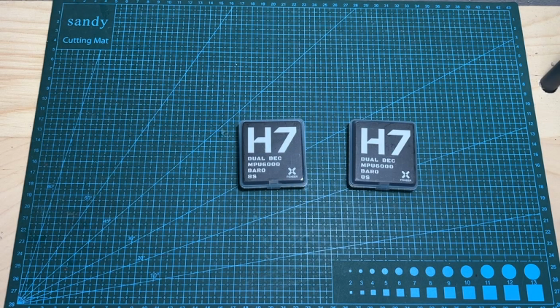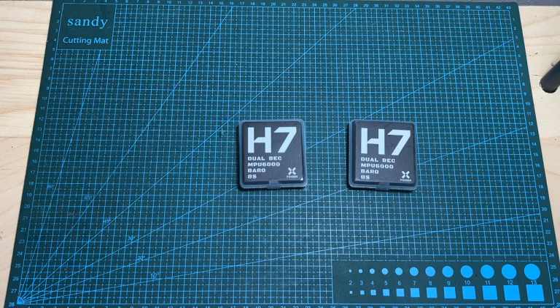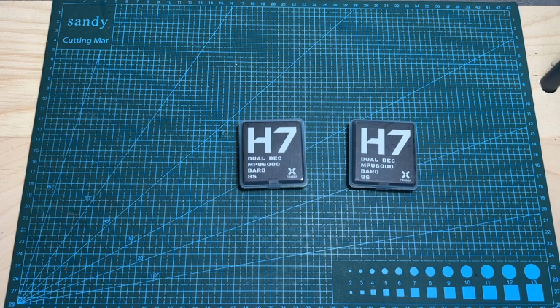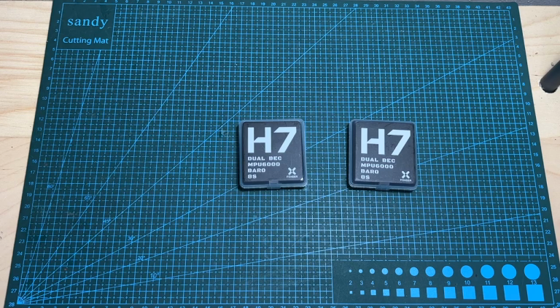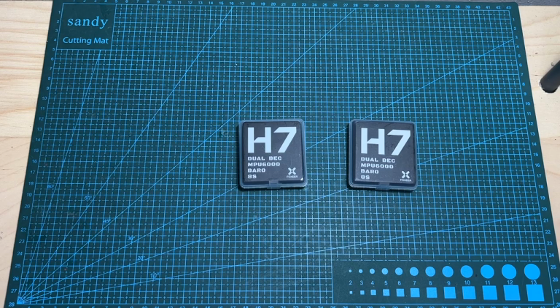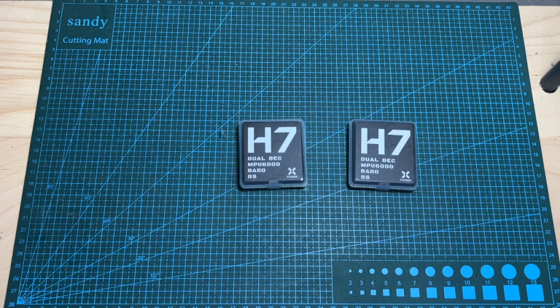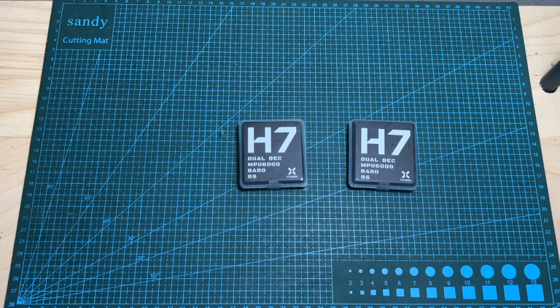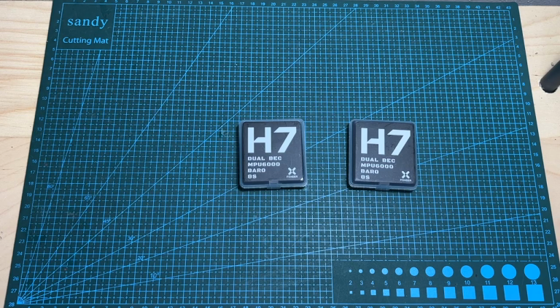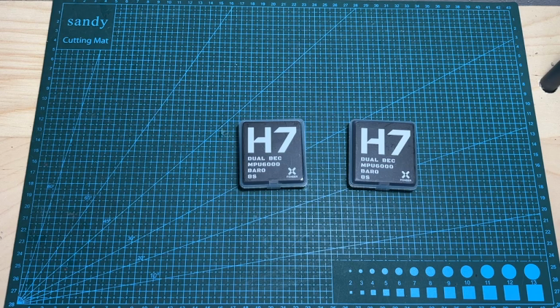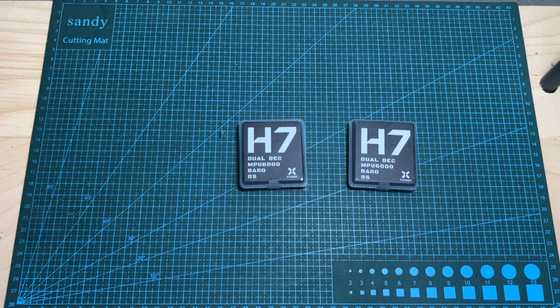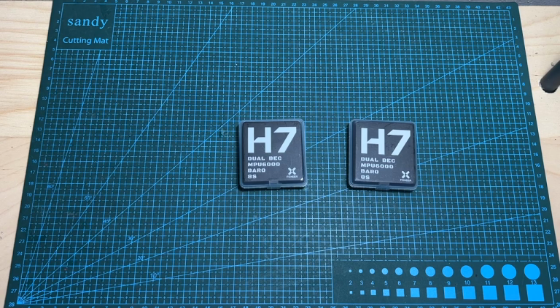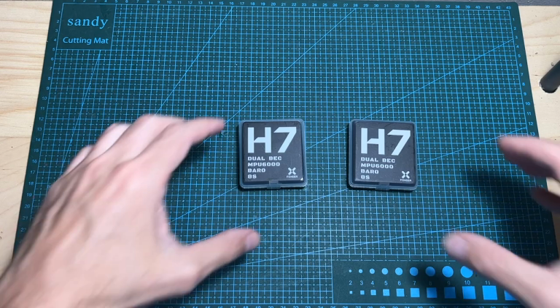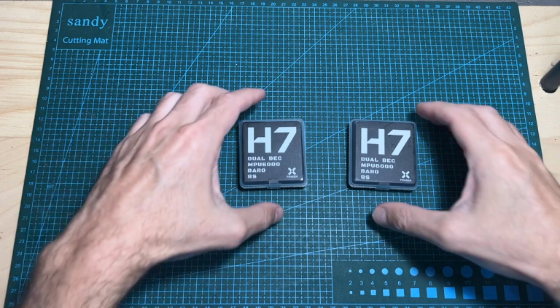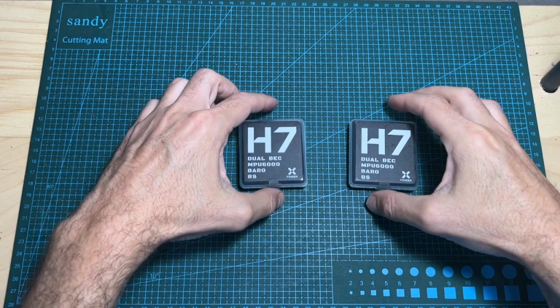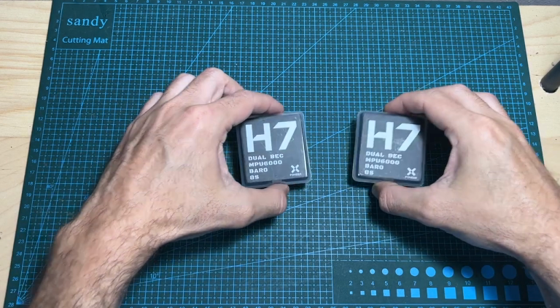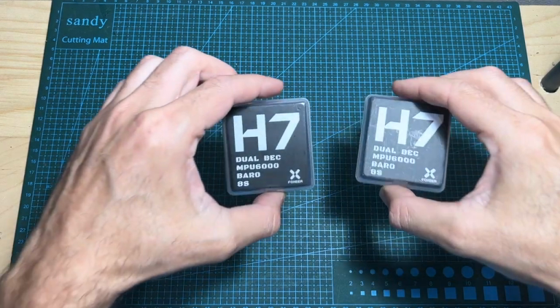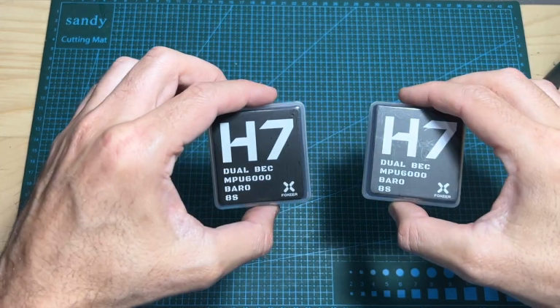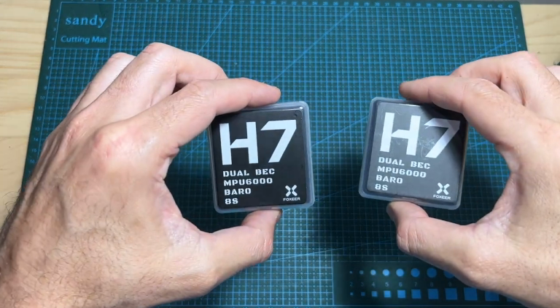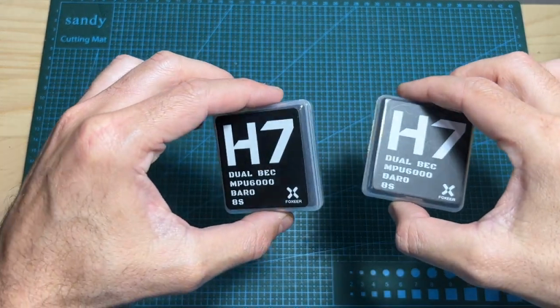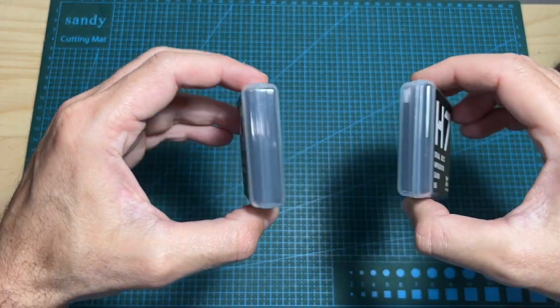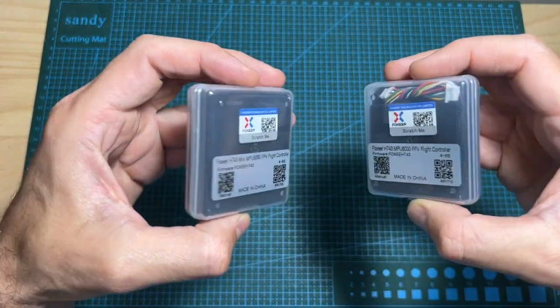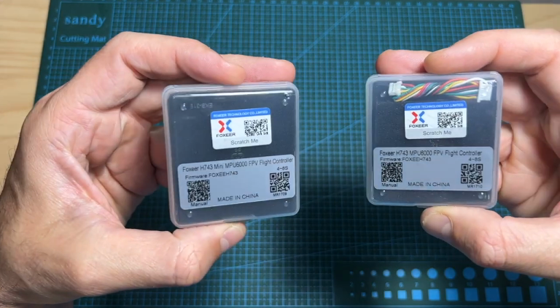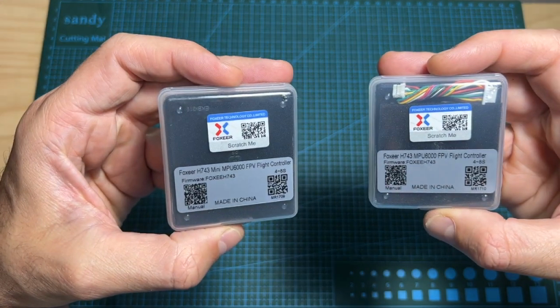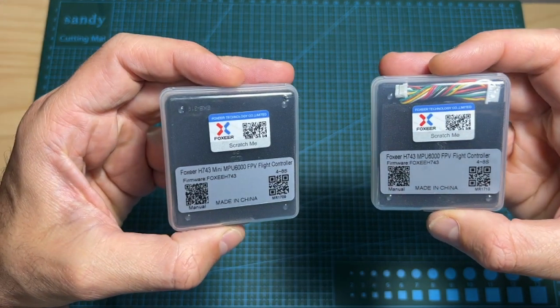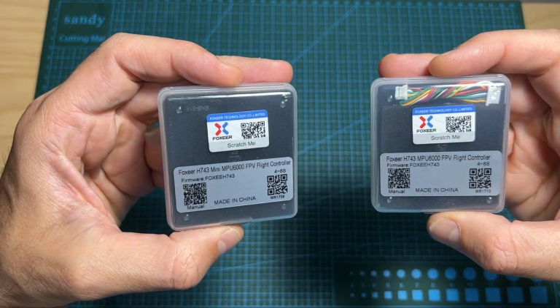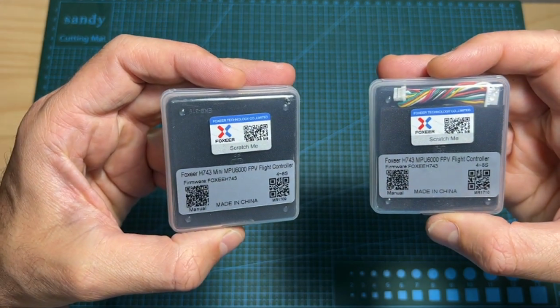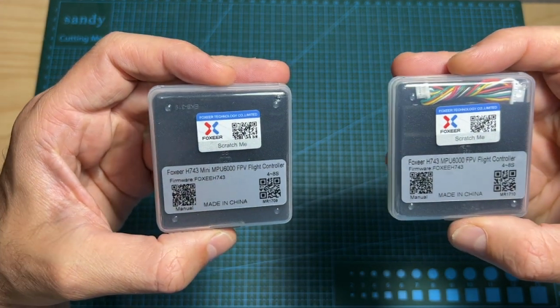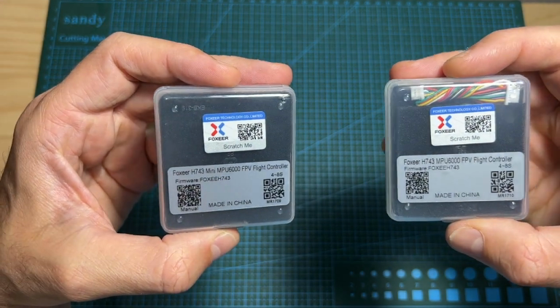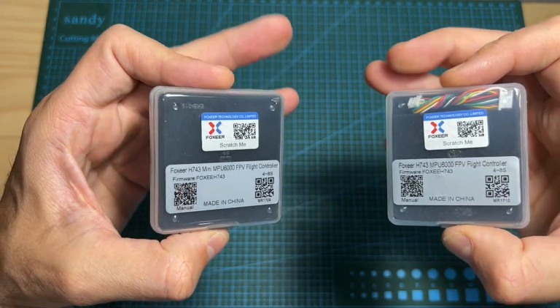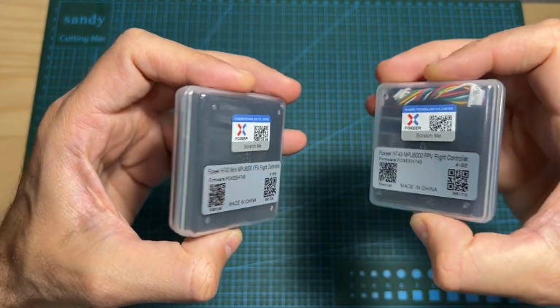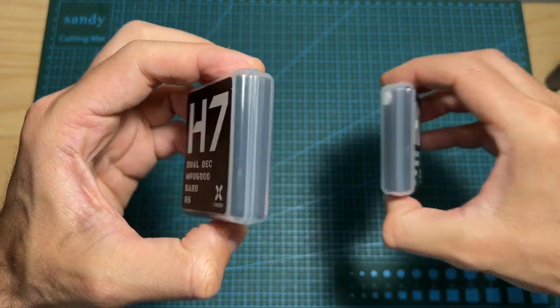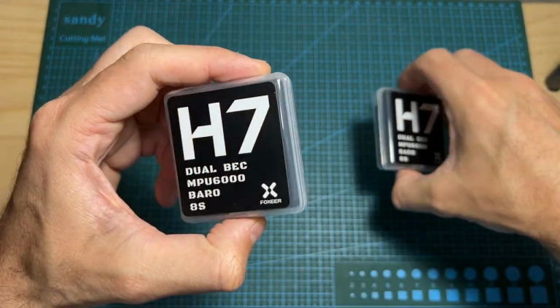Hello guys and welcome back to my channel. Today I'm going to check the new H7 mini and full-sized flight controllers by Foxeer.